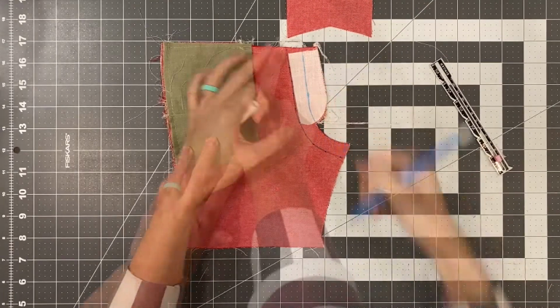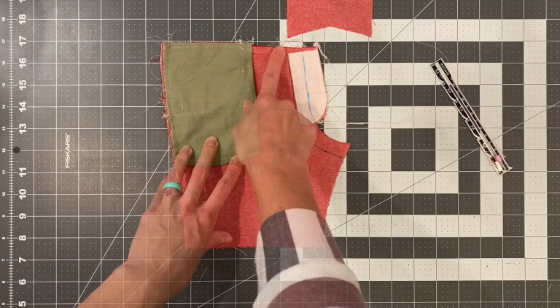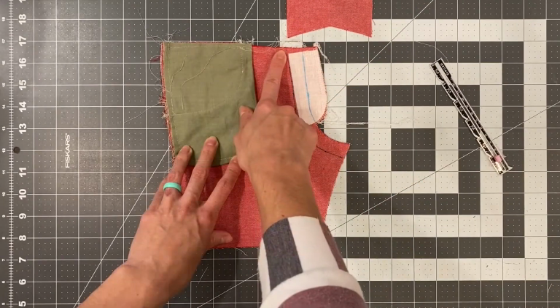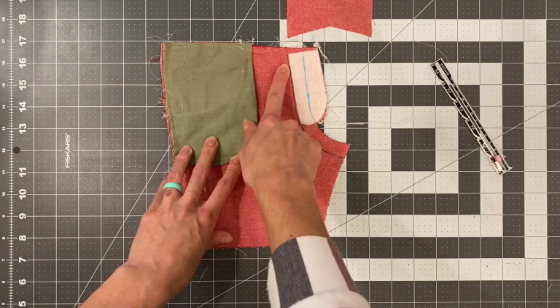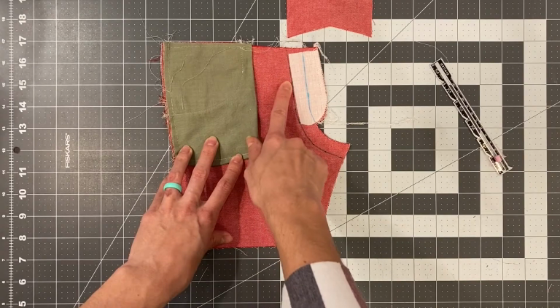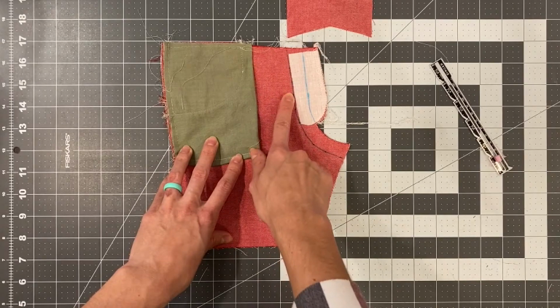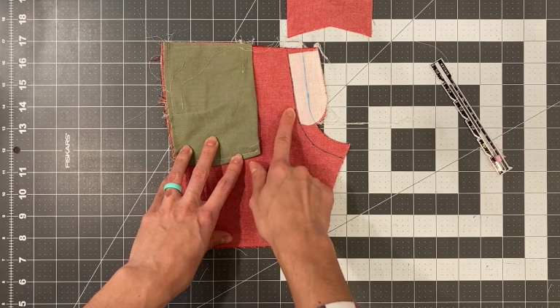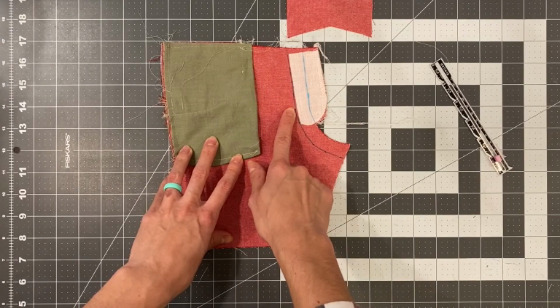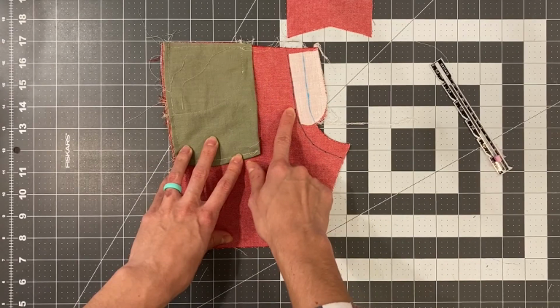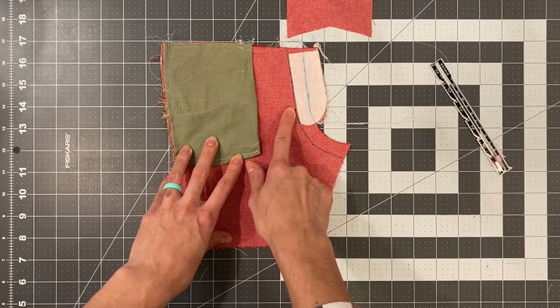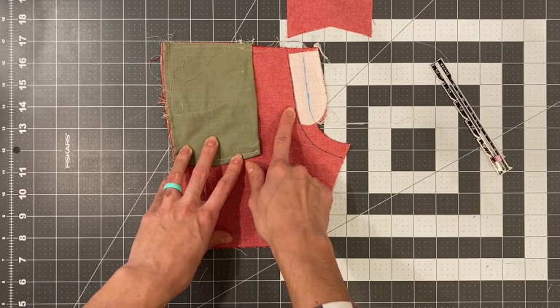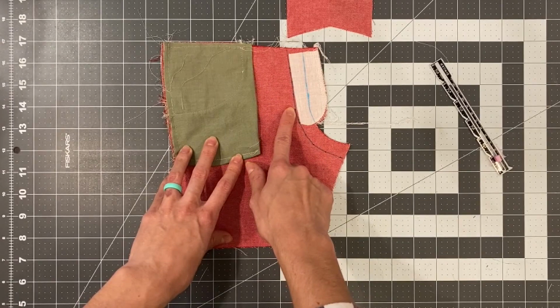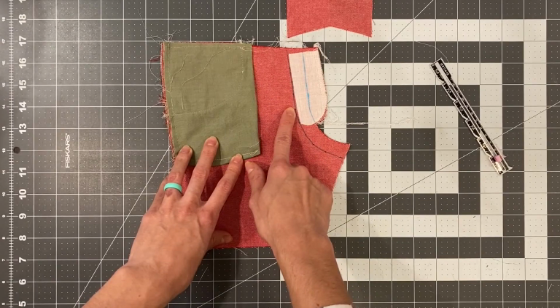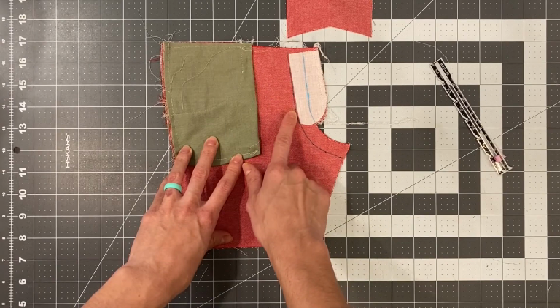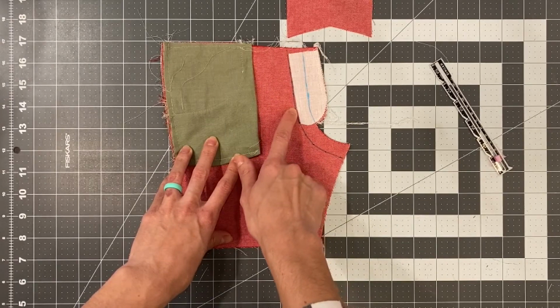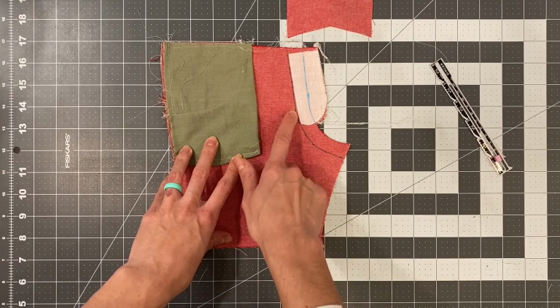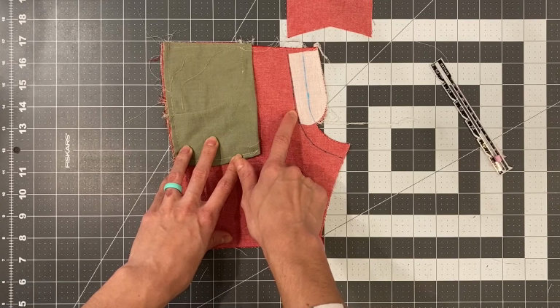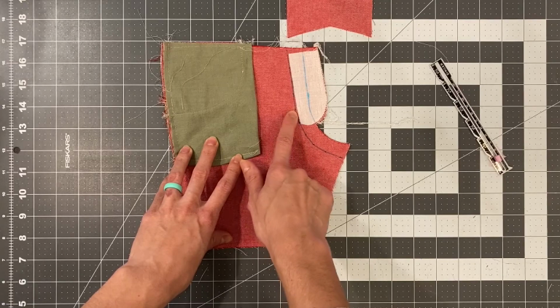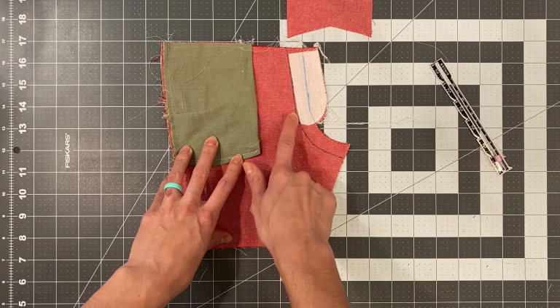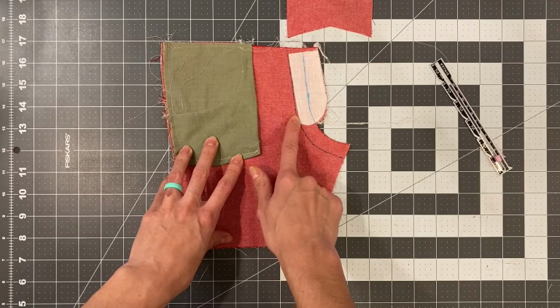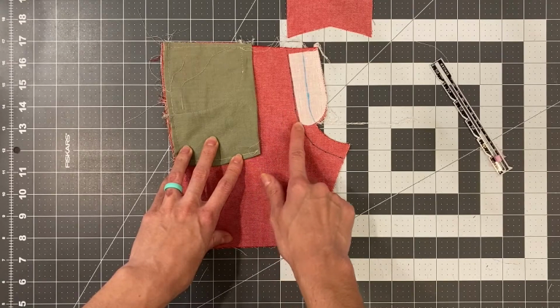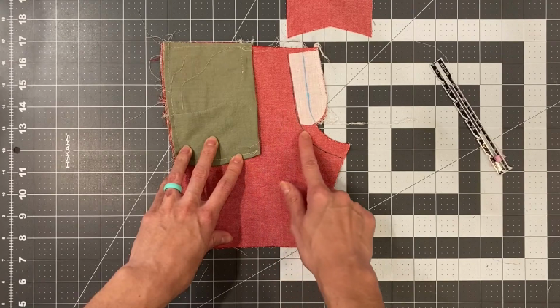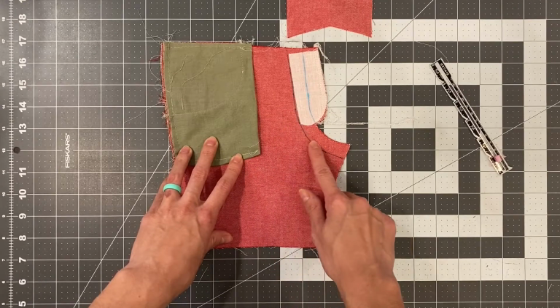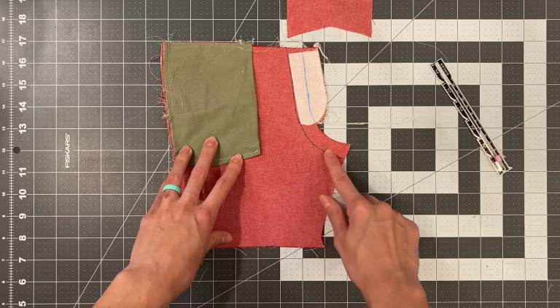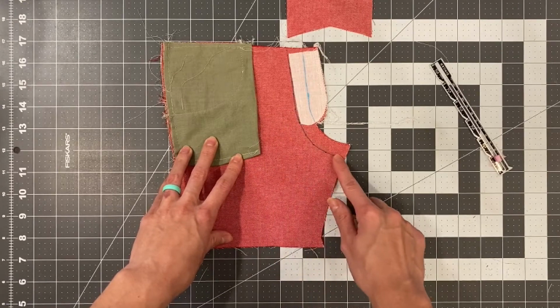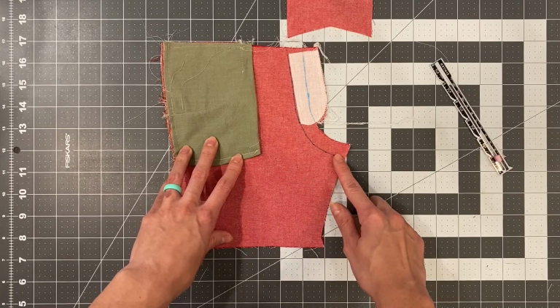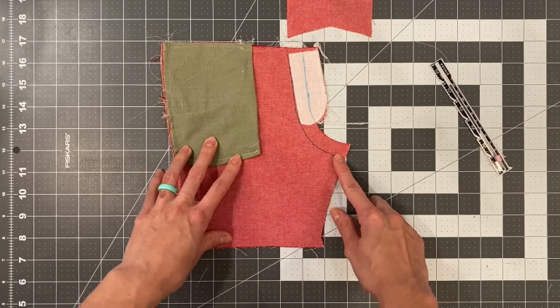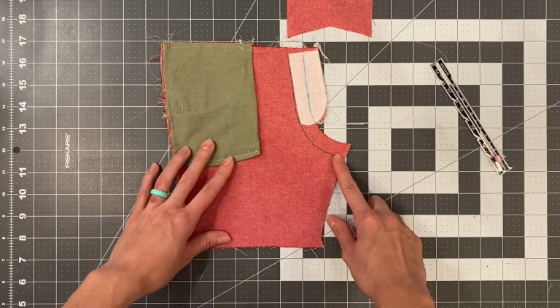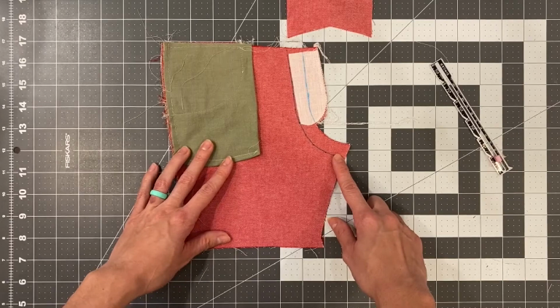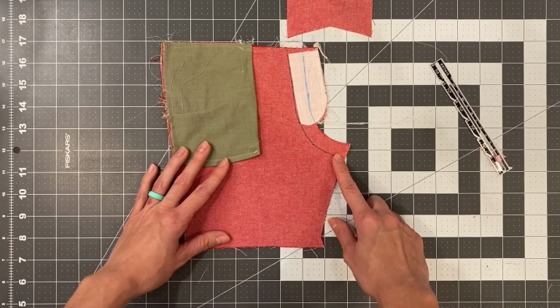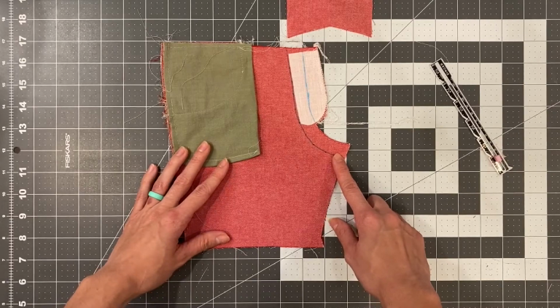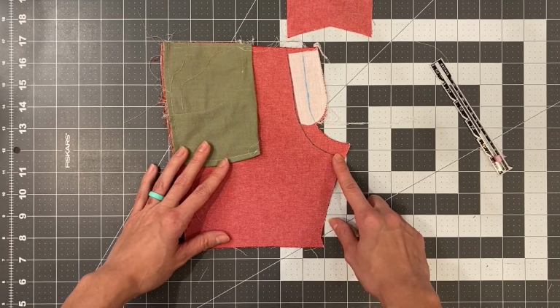We're going to sew a basting stitch along this line, then switch to a regular stitch, back tack a couple times, and sew with a regular stitch the rest of the way down. Go ahead and do that and then we'll come back.